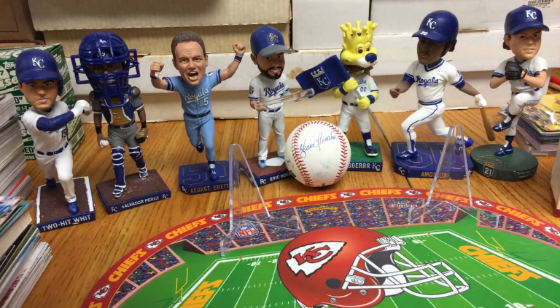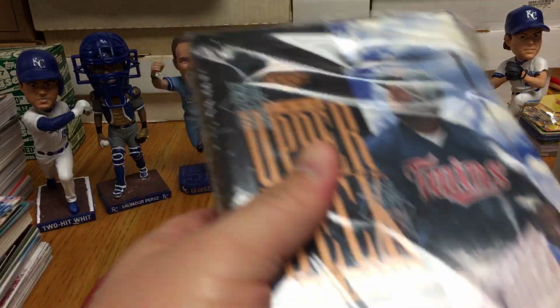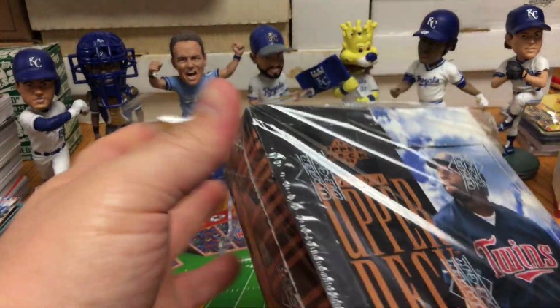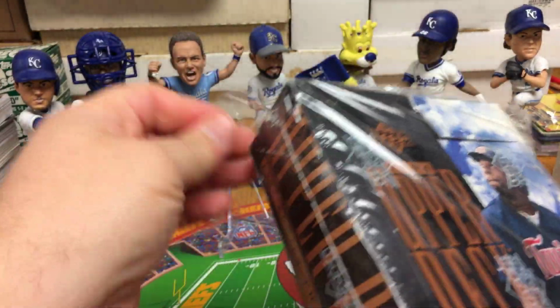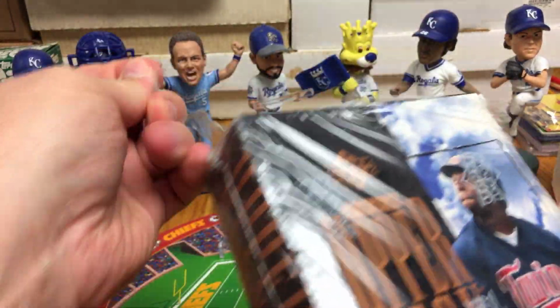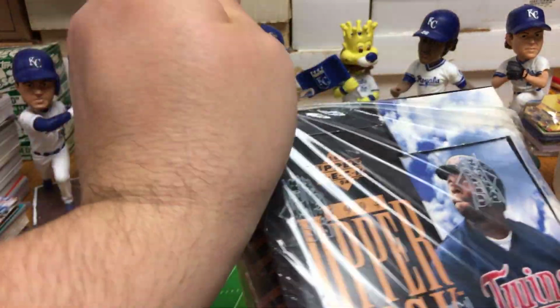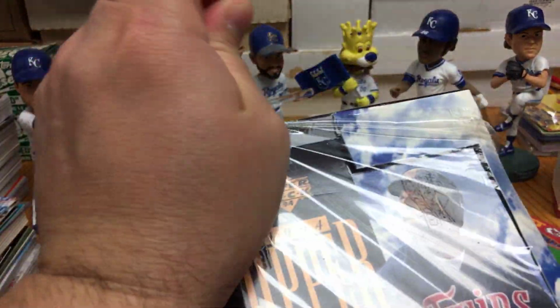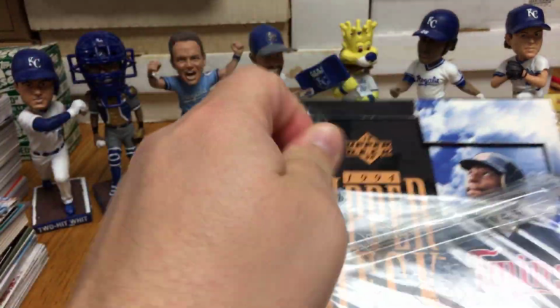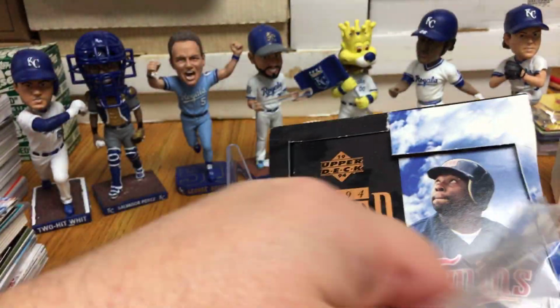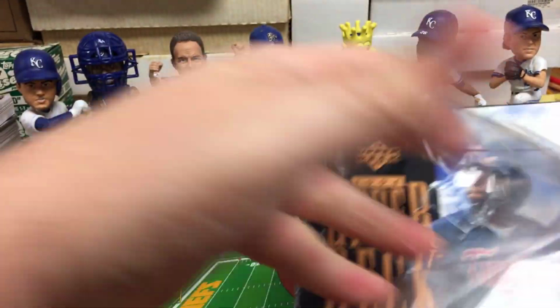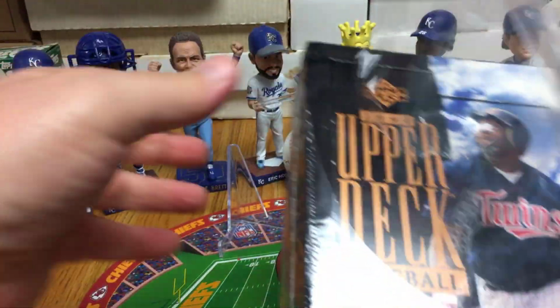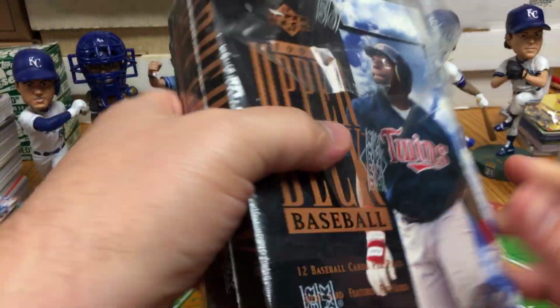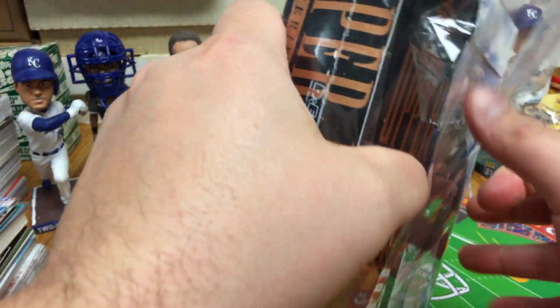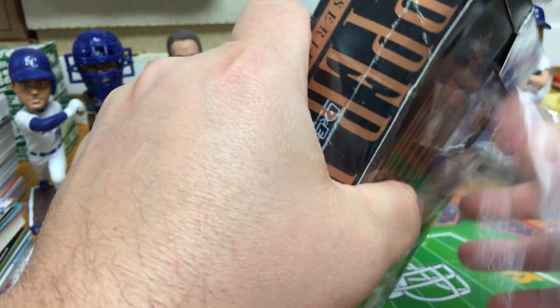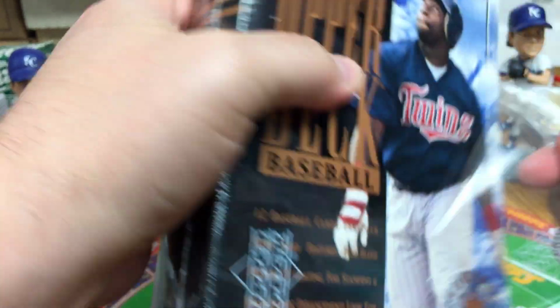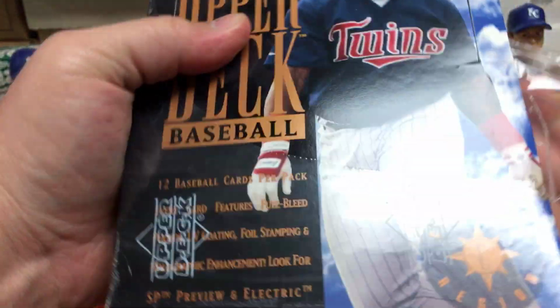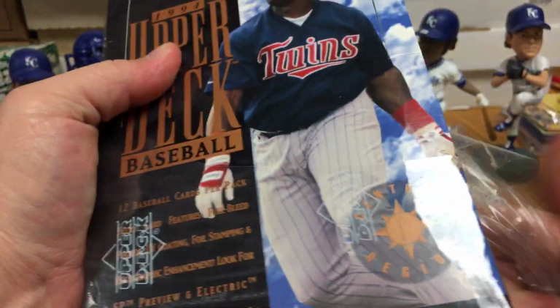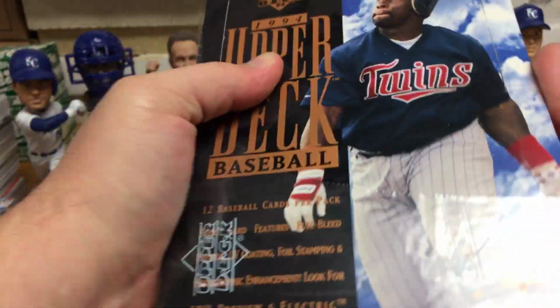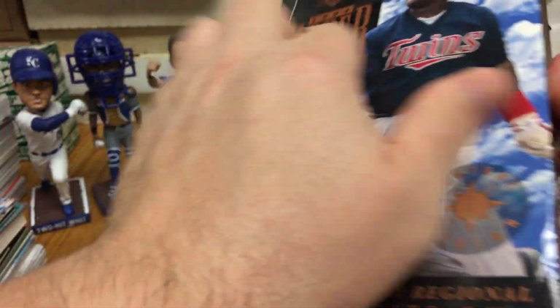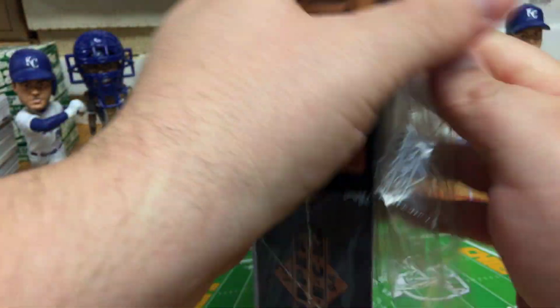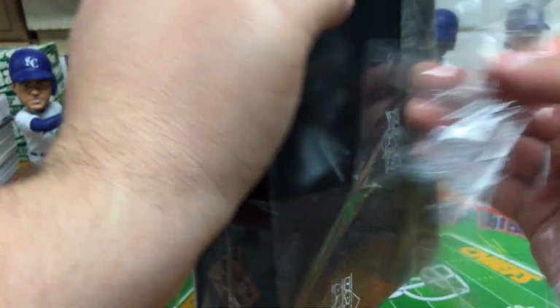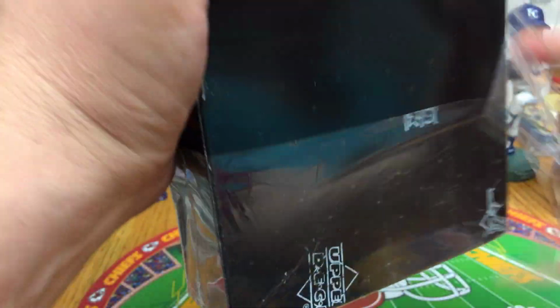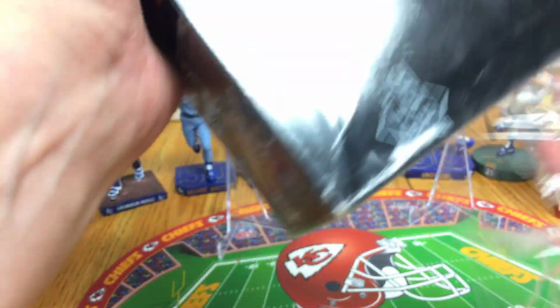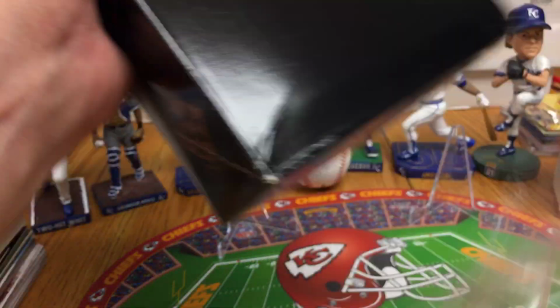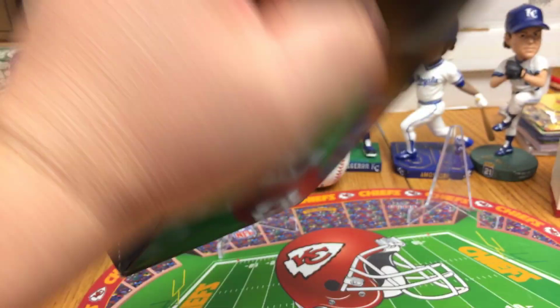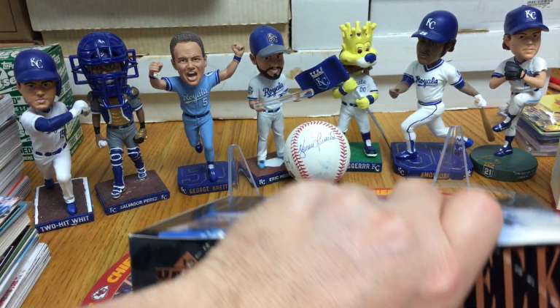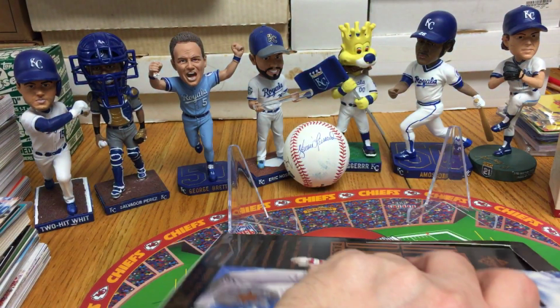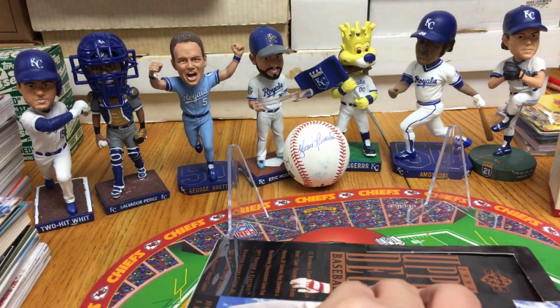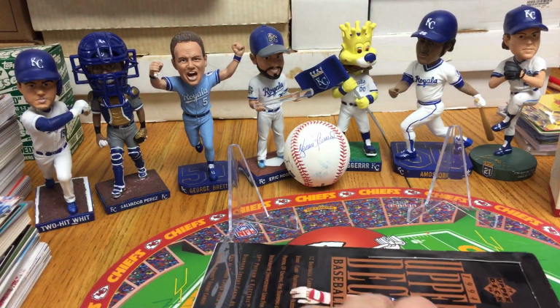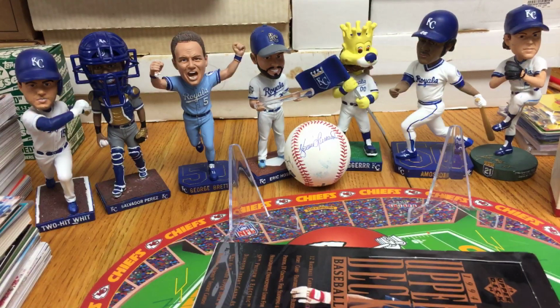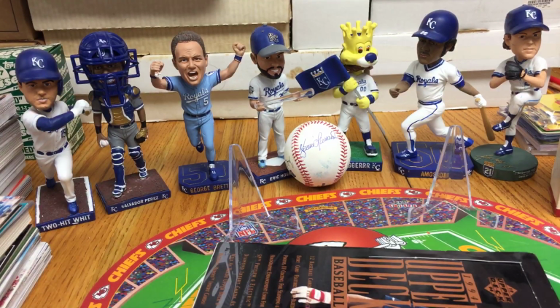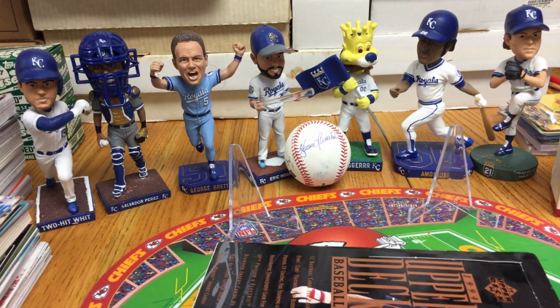Some of the stuff that came out of this purchase has been kind of stuck together, and some of it's been awesome. Some of the stuff's been beat up, some of it's been perfect. So you never know, I guess, when you make a purchase like this.